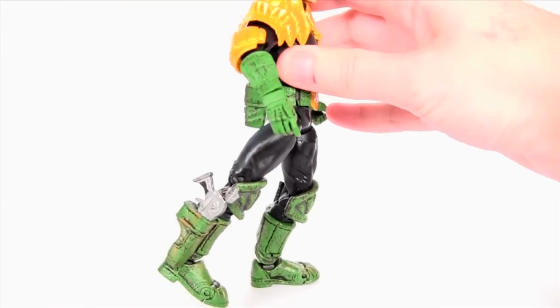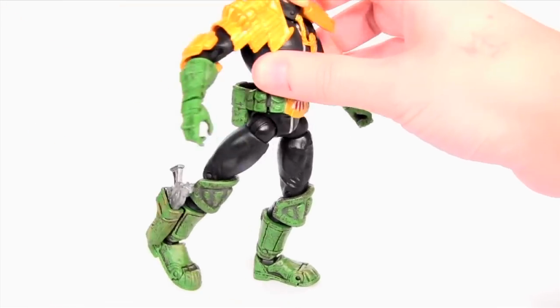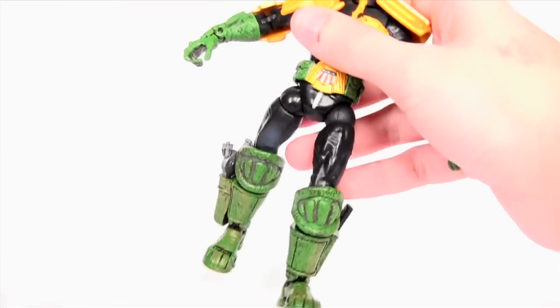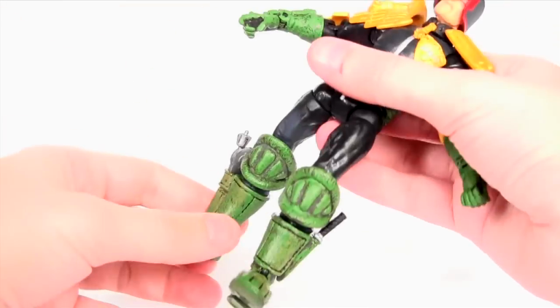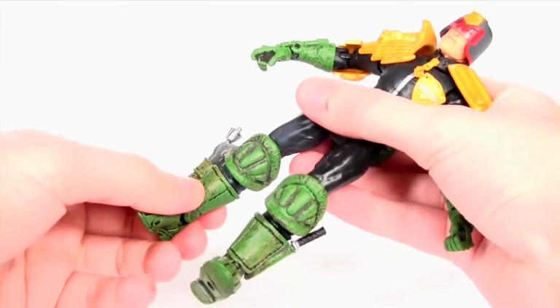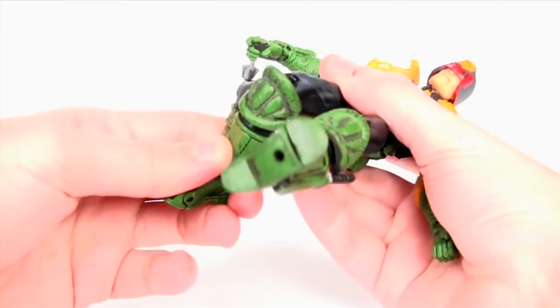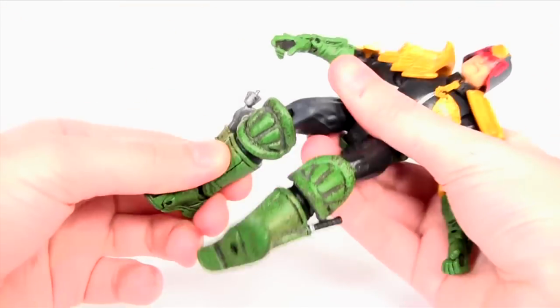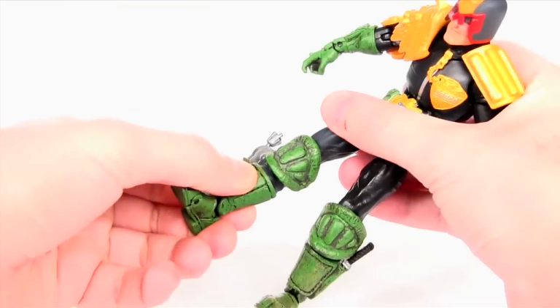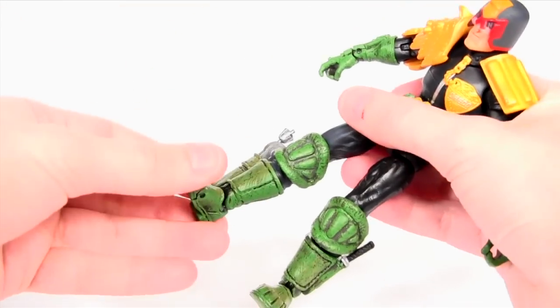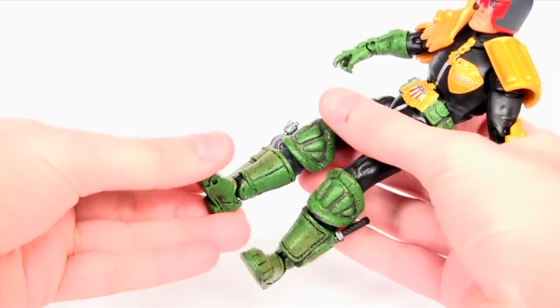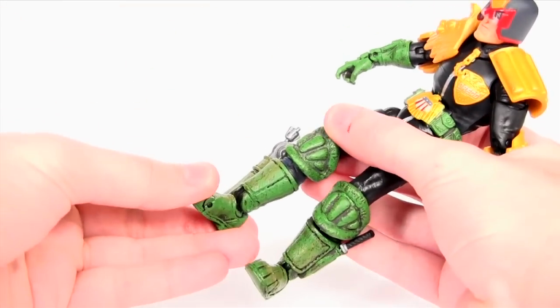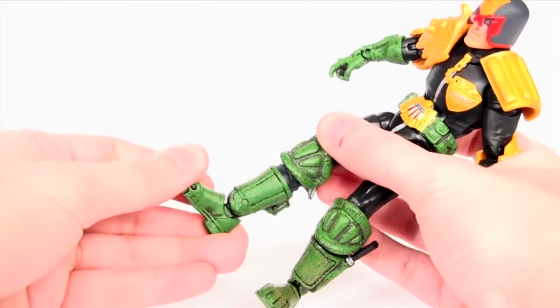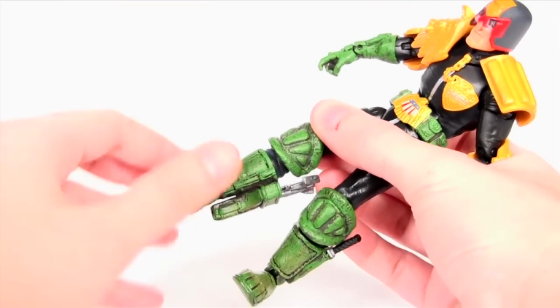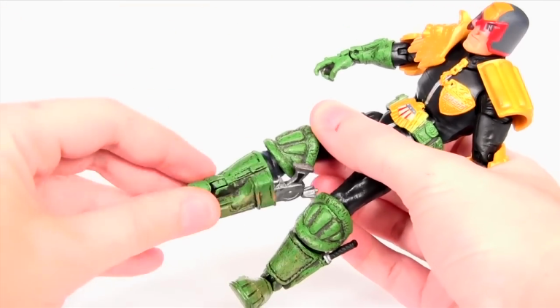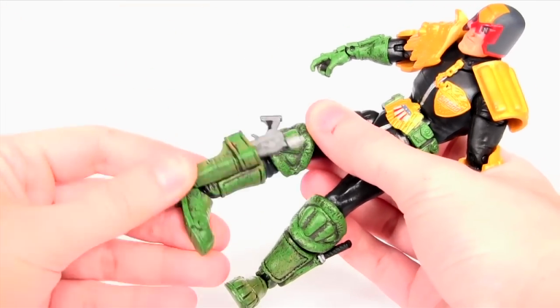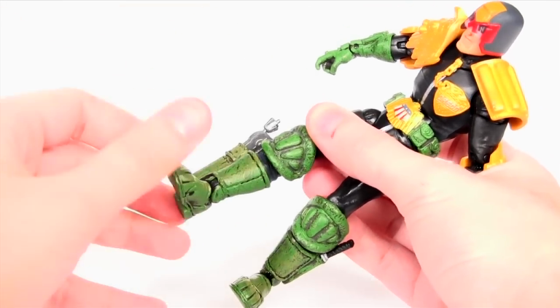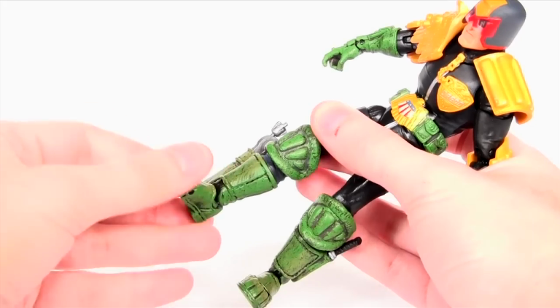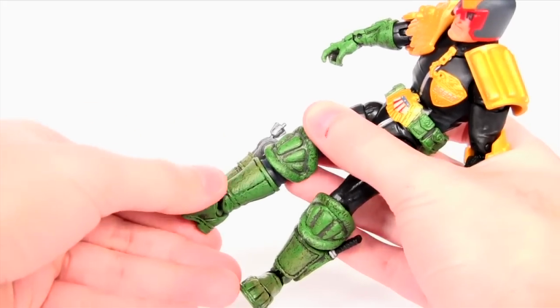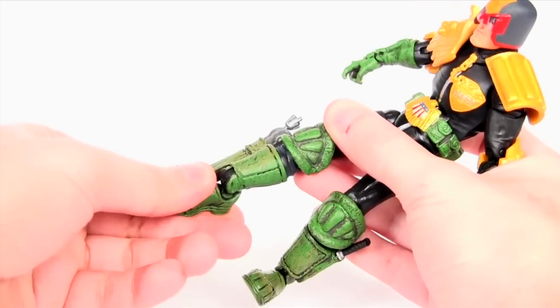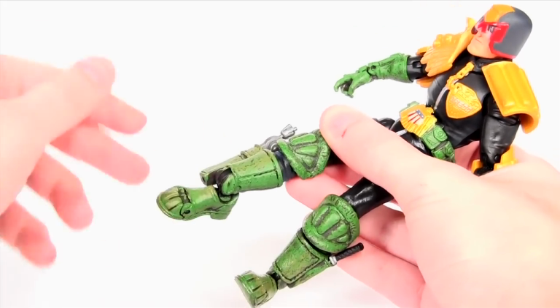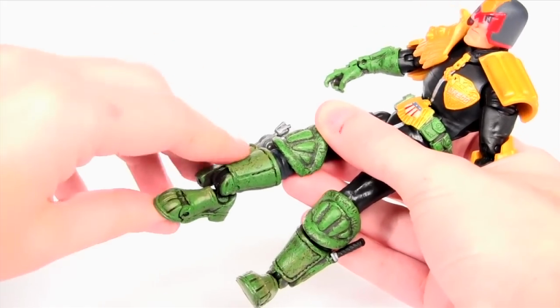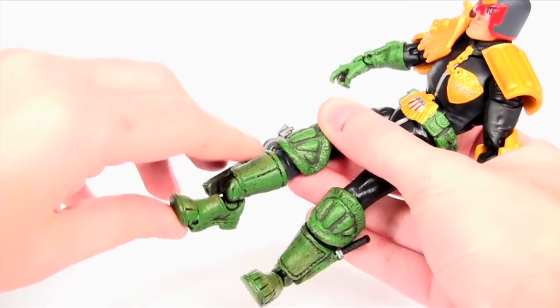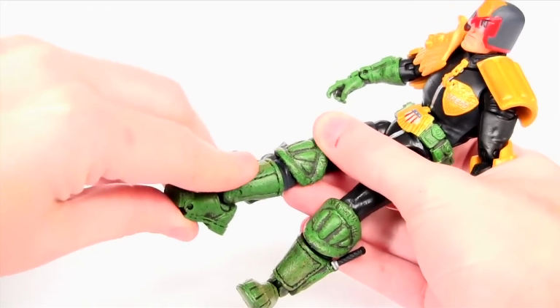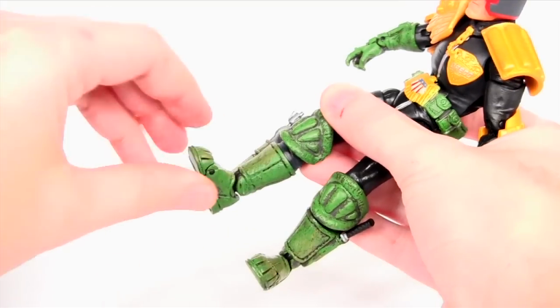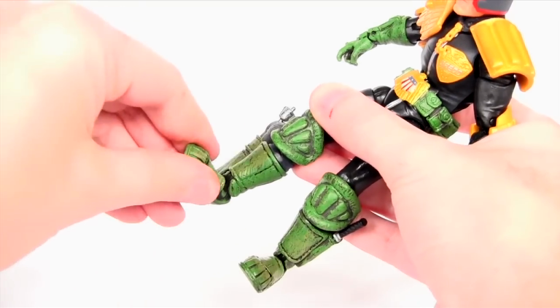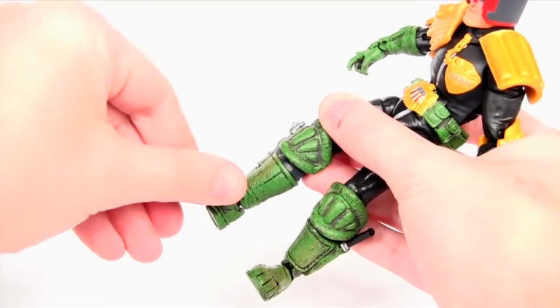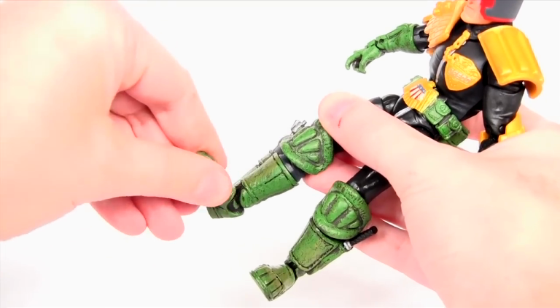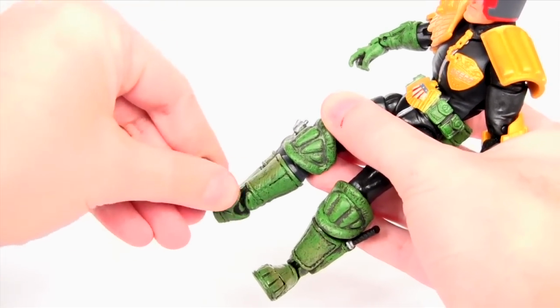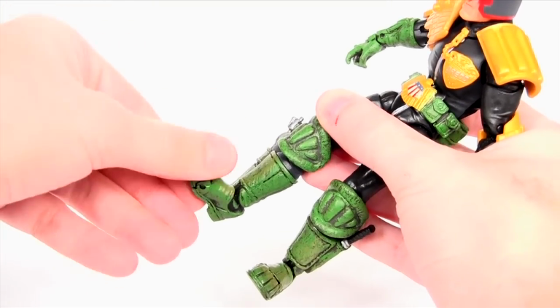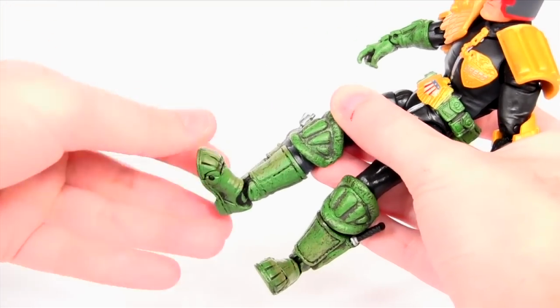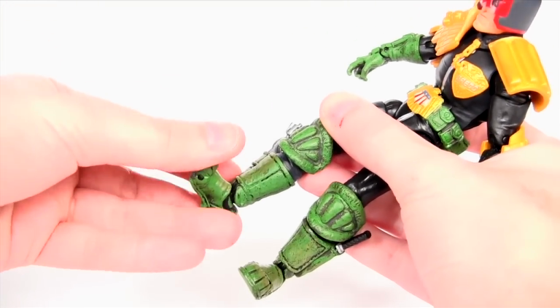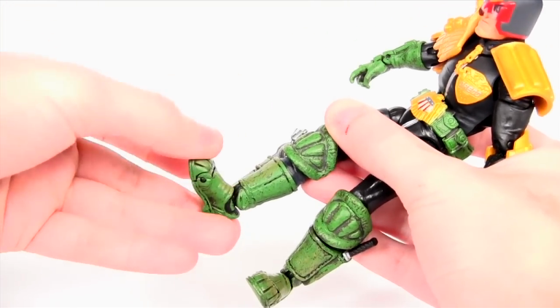The legs rotate around the hip joint. There's a double jointed knee, rotation at the top of the boot, and the ankle is hinged so the foot moves backwards and forwards. There's also an ankle pivot and toe articulation.